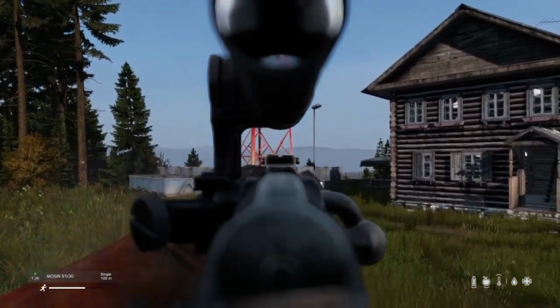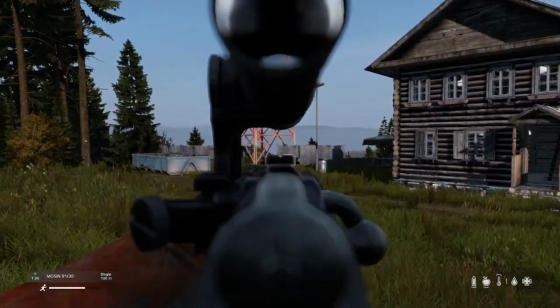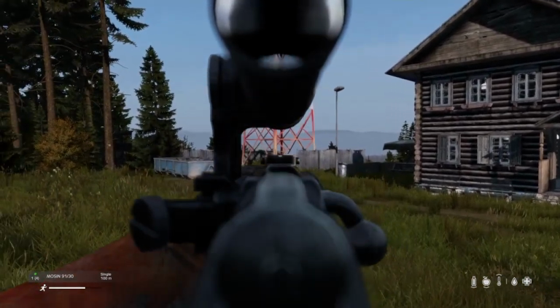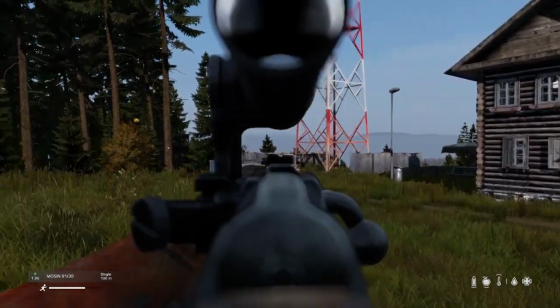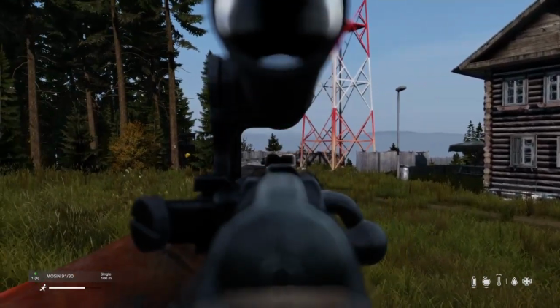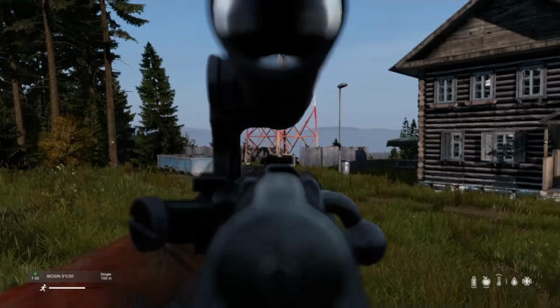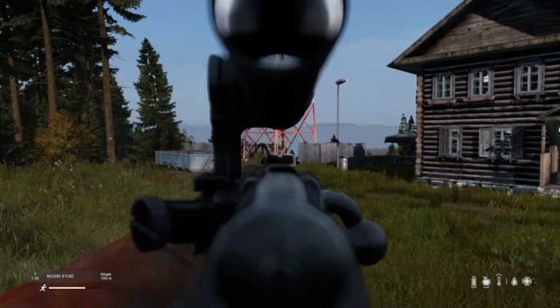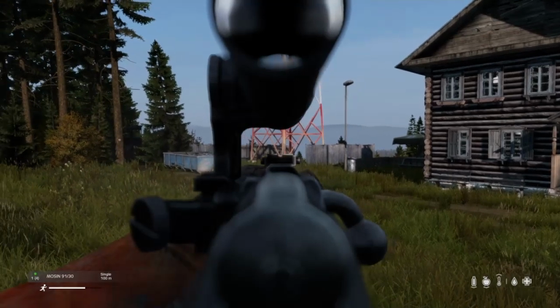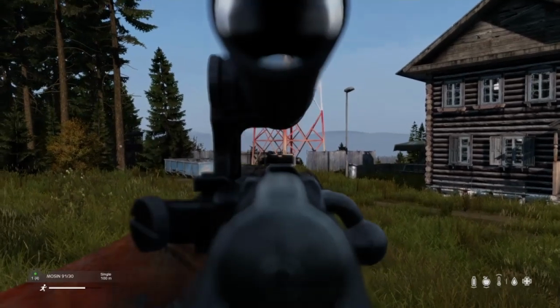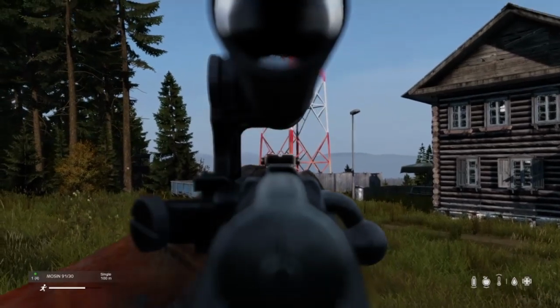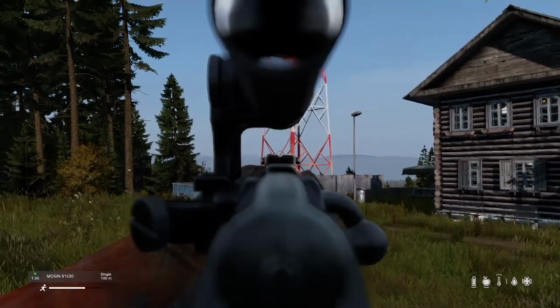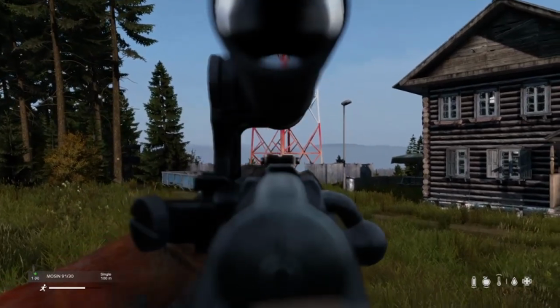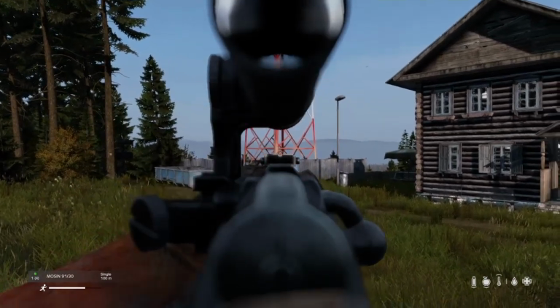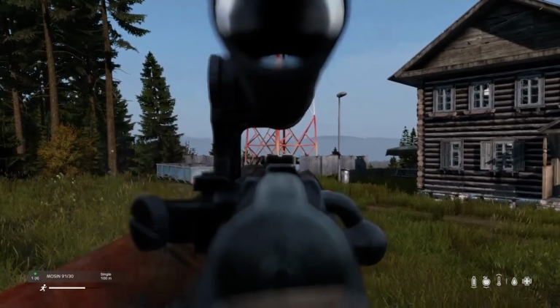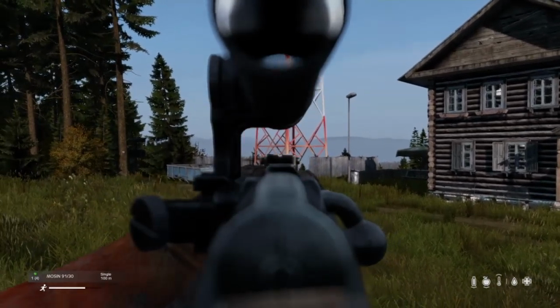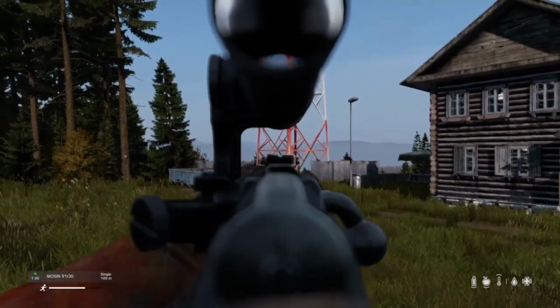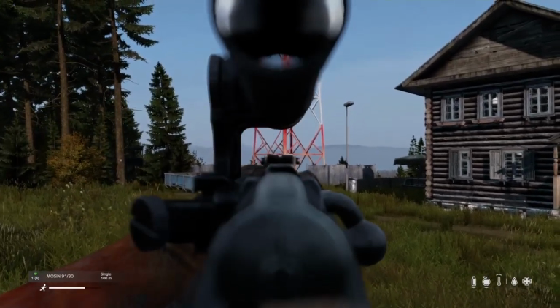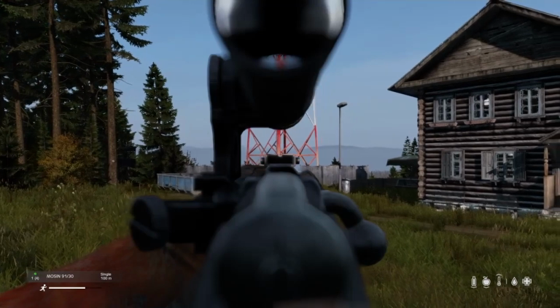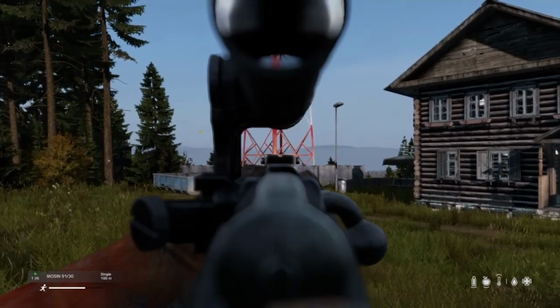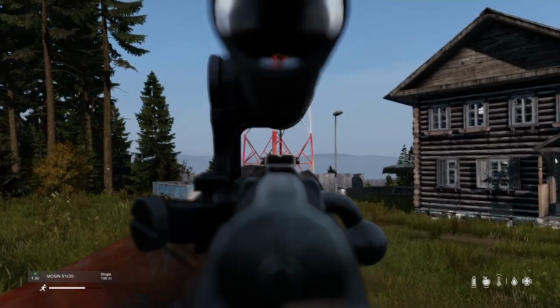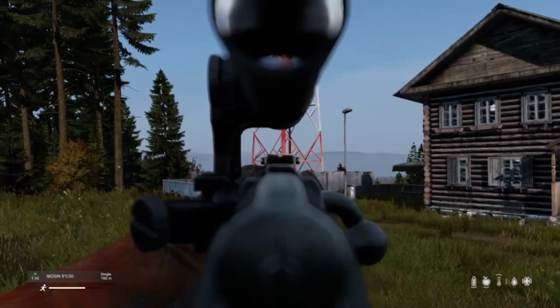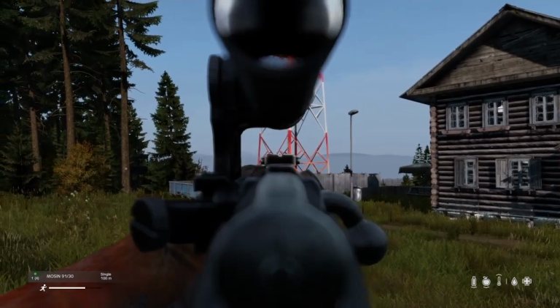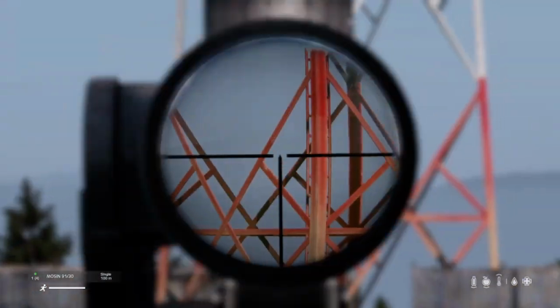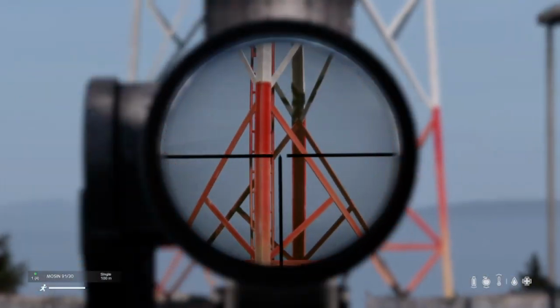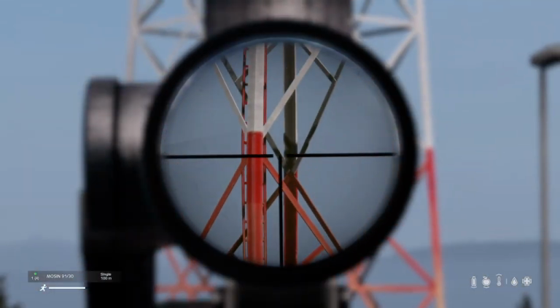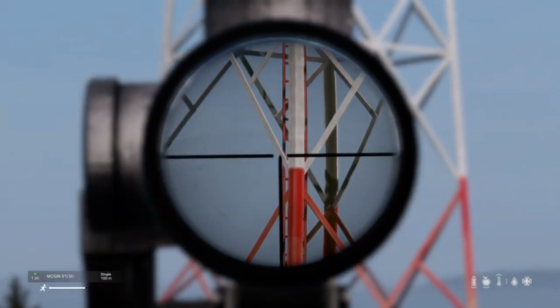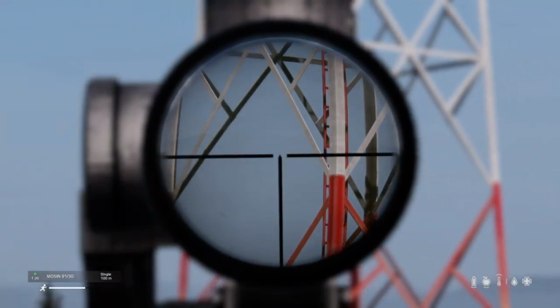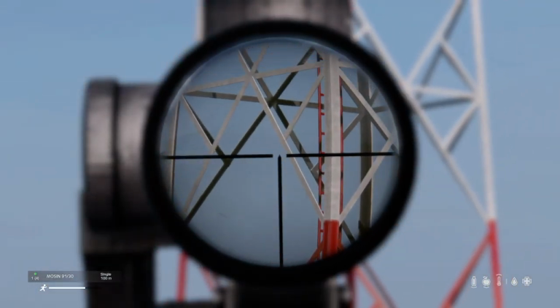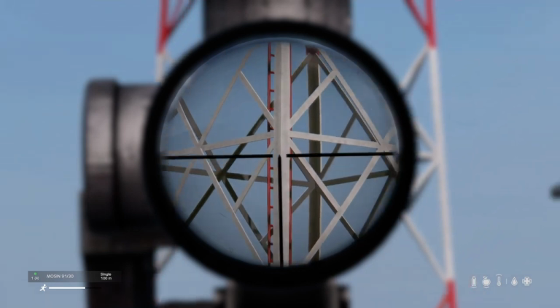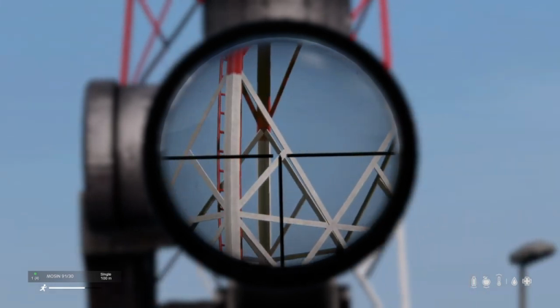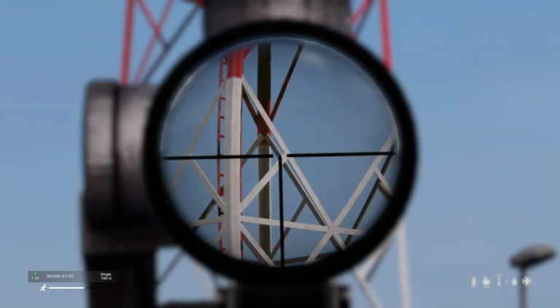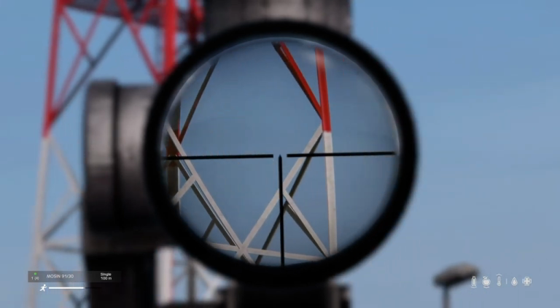If your gun has got an optic on it like my Mozan, you'll often be looking down the iron sights by default. To look down the optic, you press right on your D-pad — just tap right — and you'll bring up your scope.